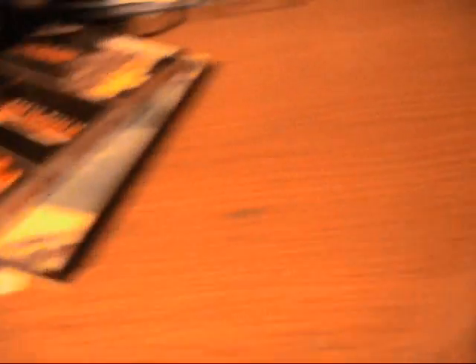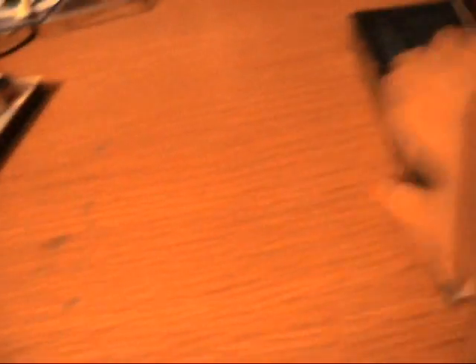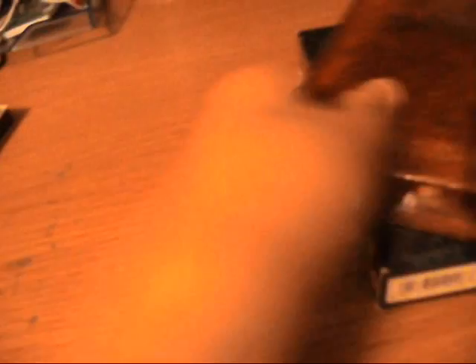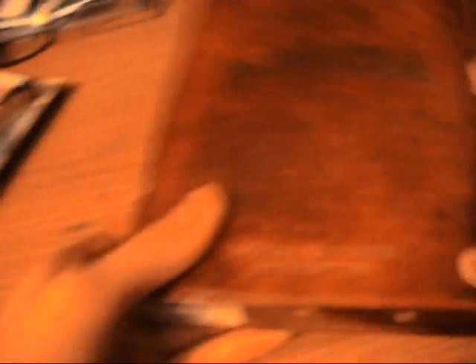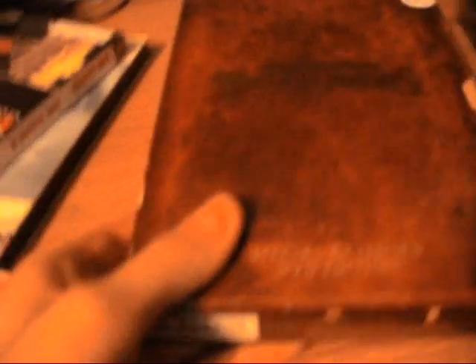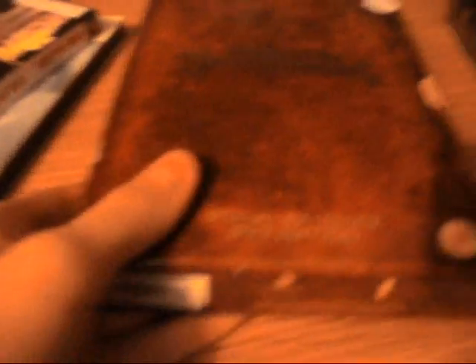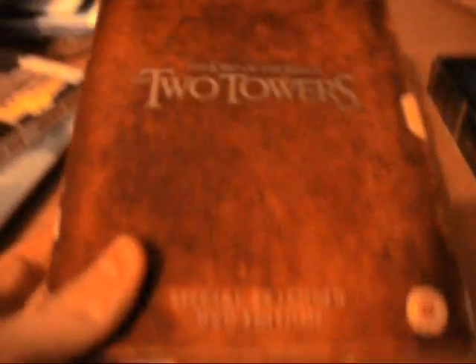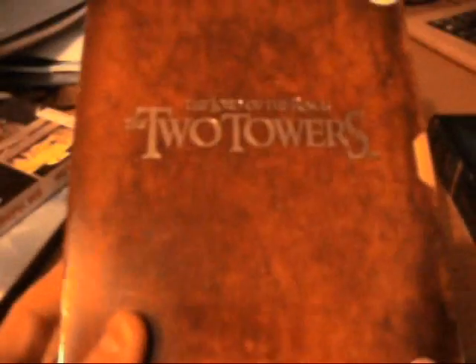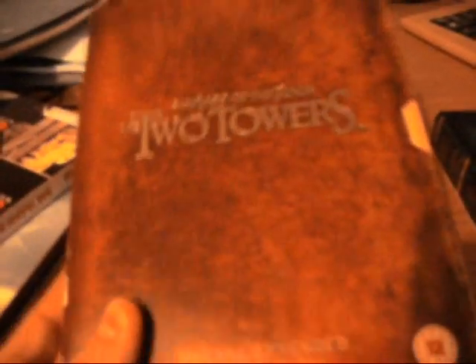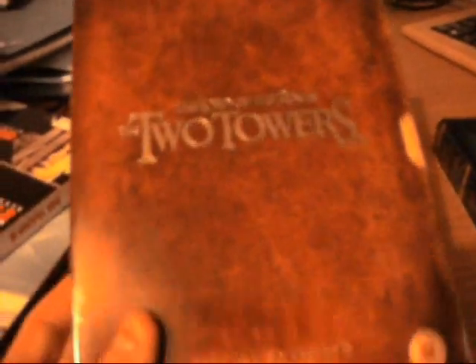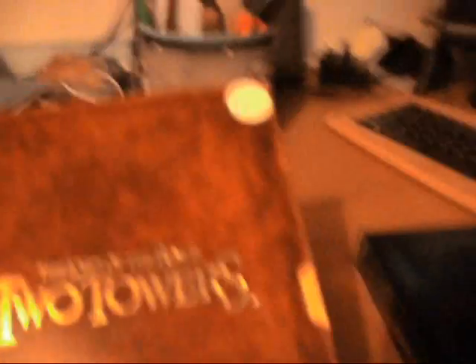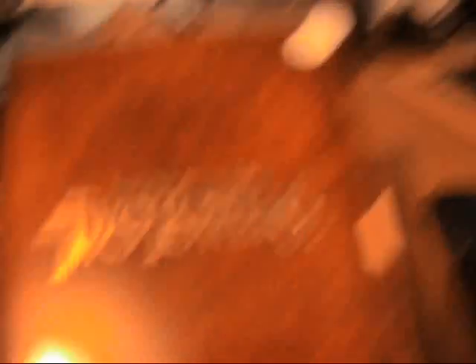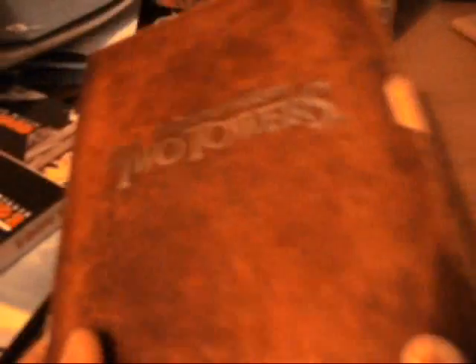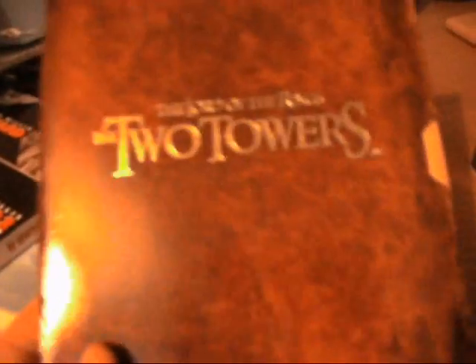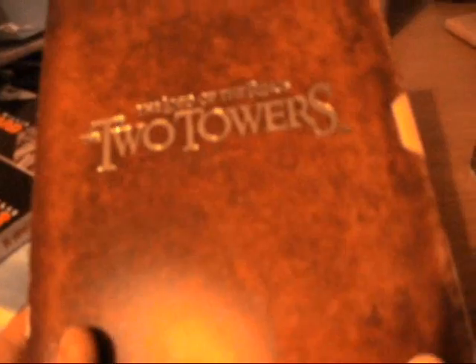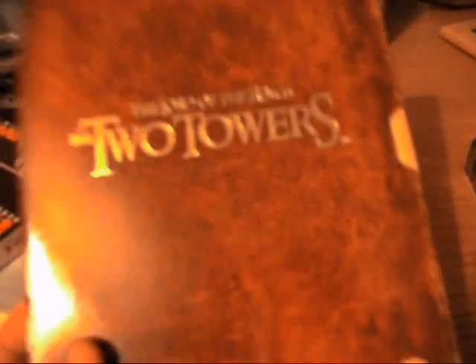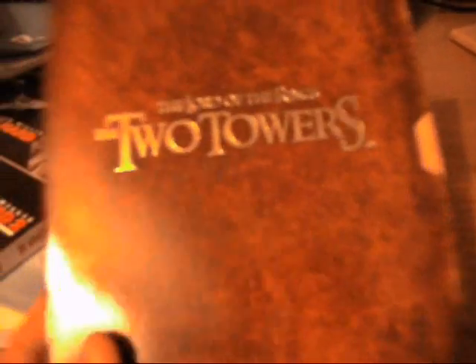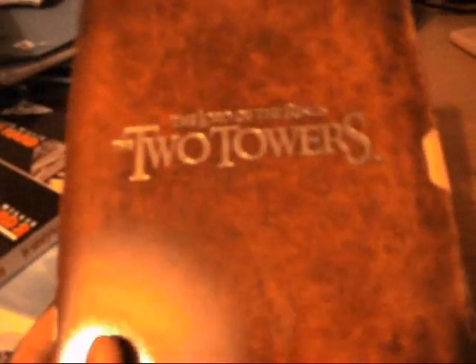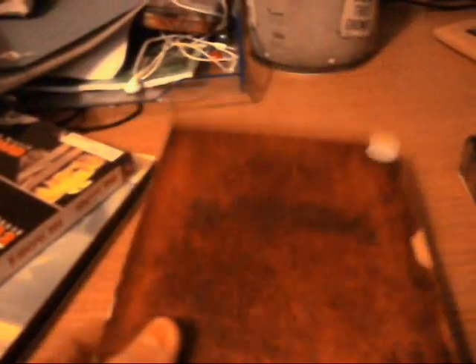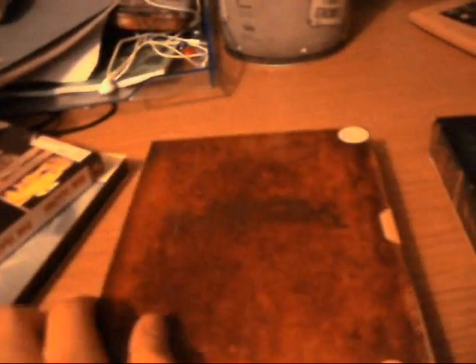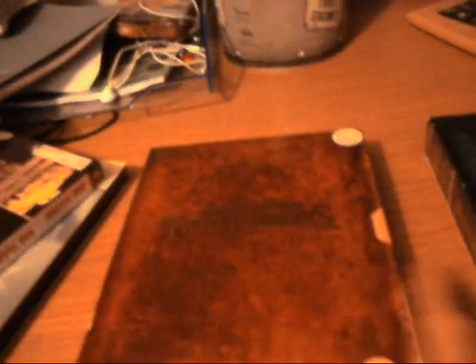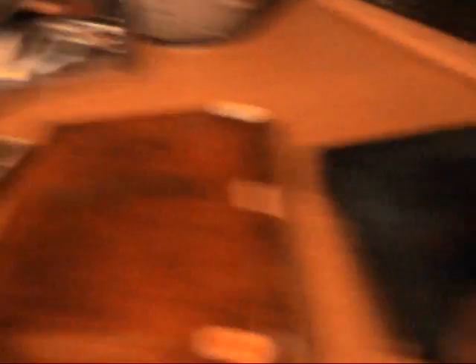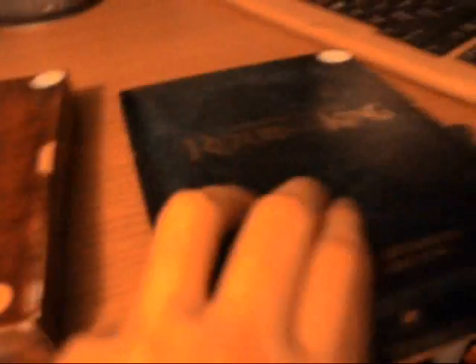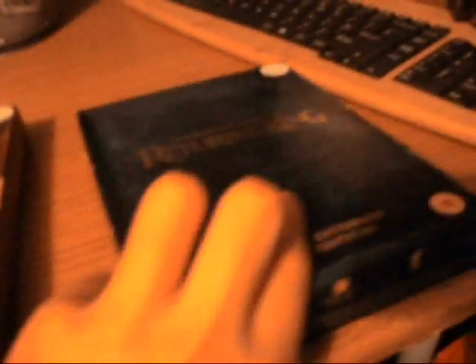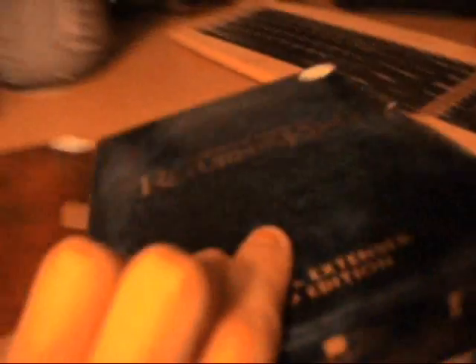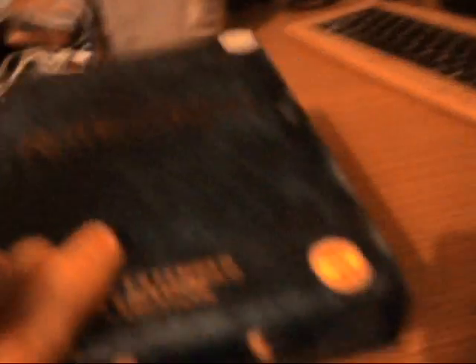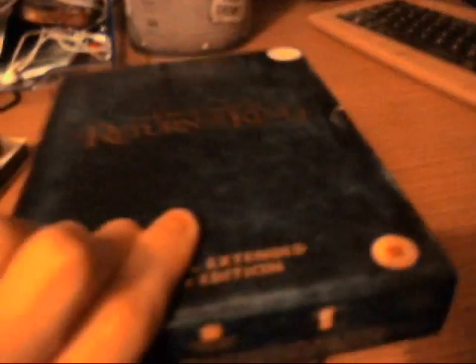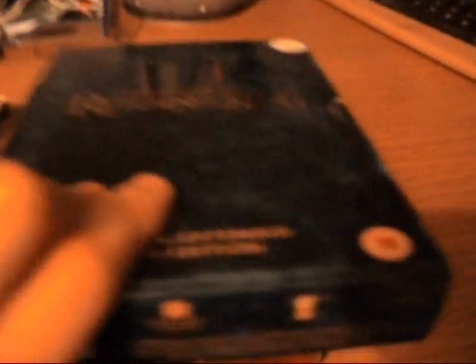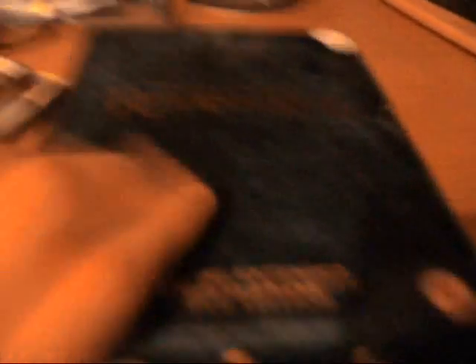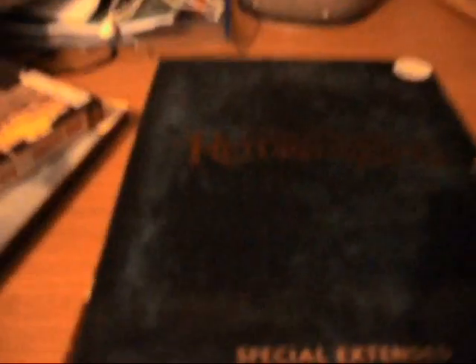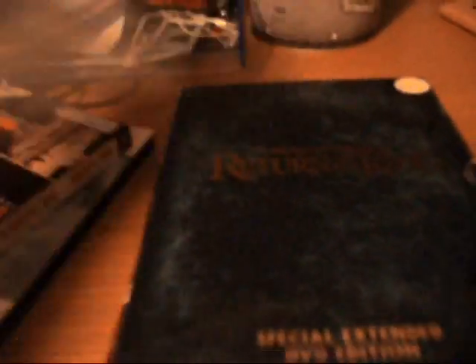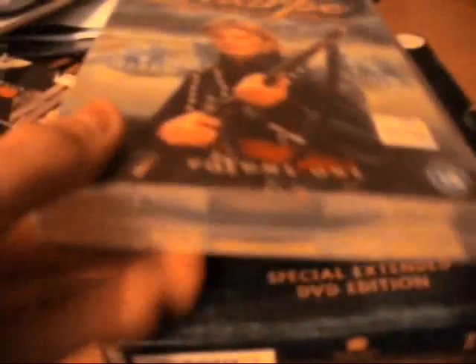My last pick up was Lord of the Rings: The Two Towers. These are my favourite films of all time if you didn't know. I got it out of a Oxfam charity shop, and then I picked up number 3 as well. I didn't actually have the extended editions — I only had the first one. So that was a good buy.